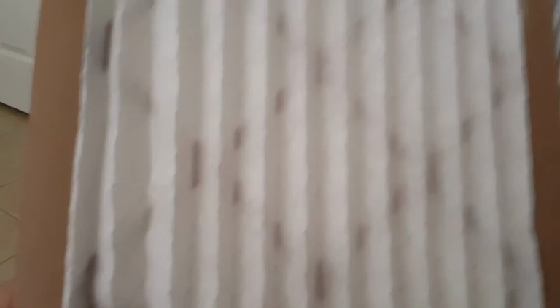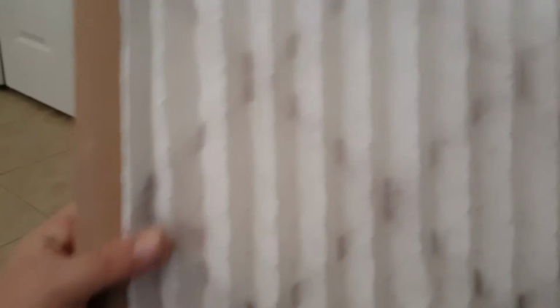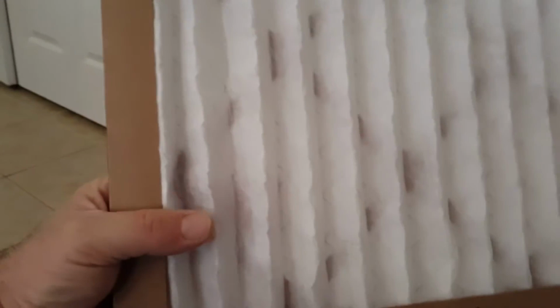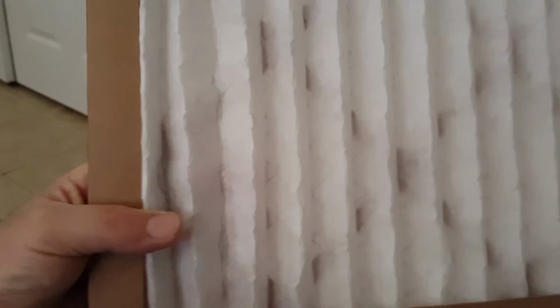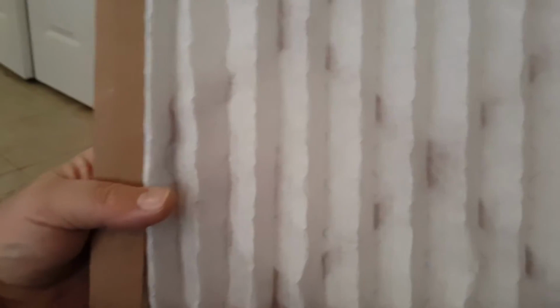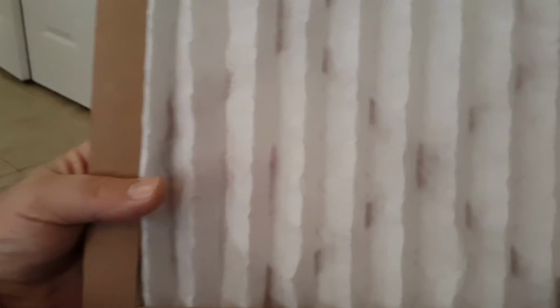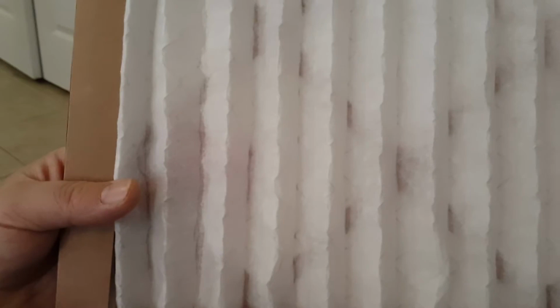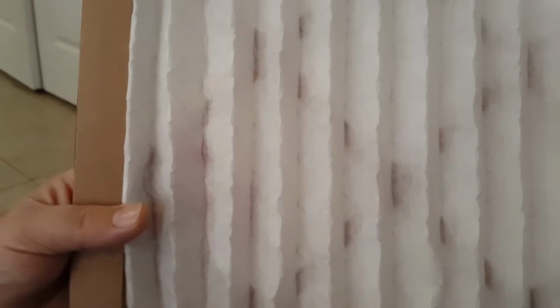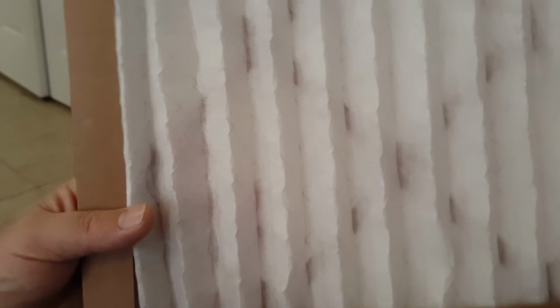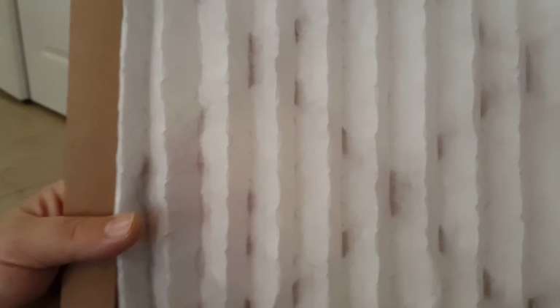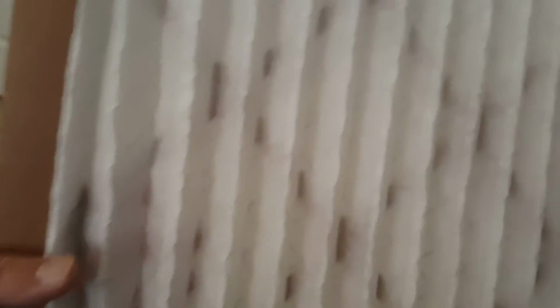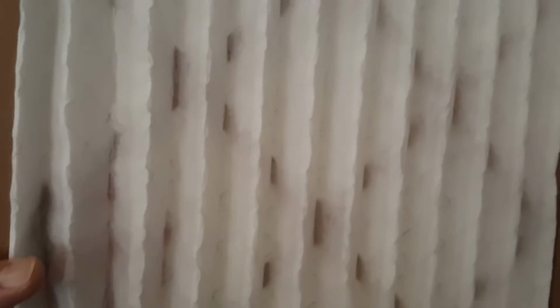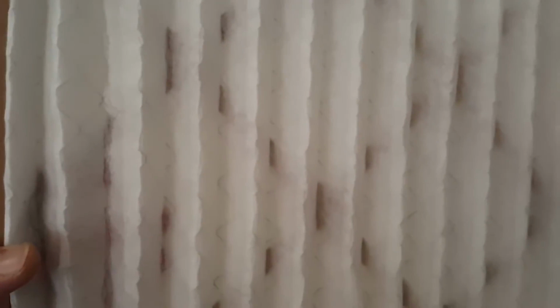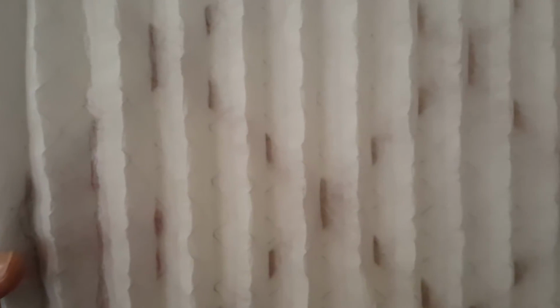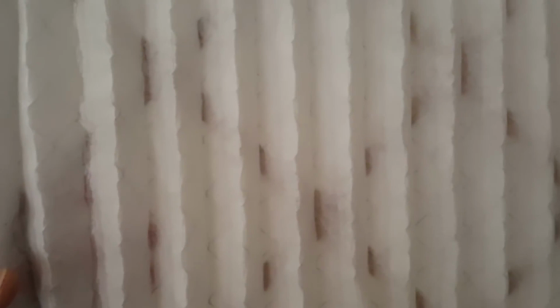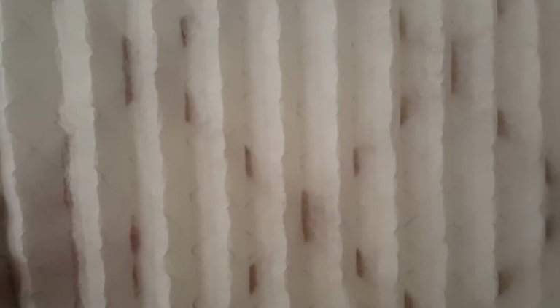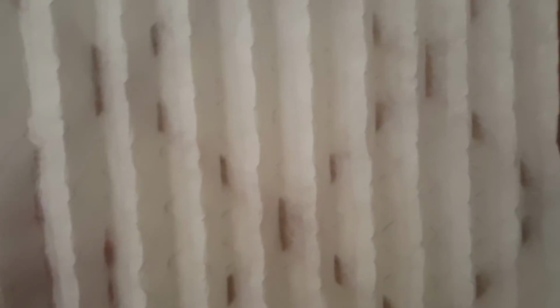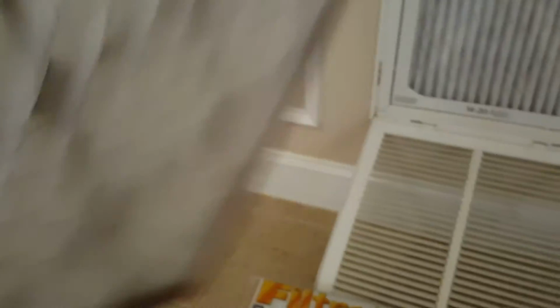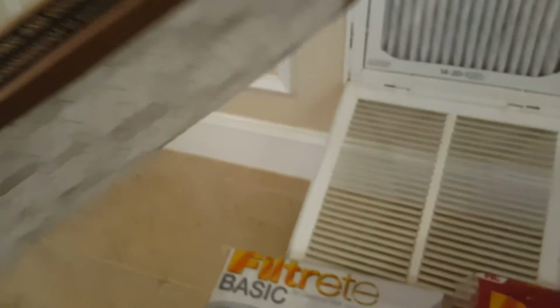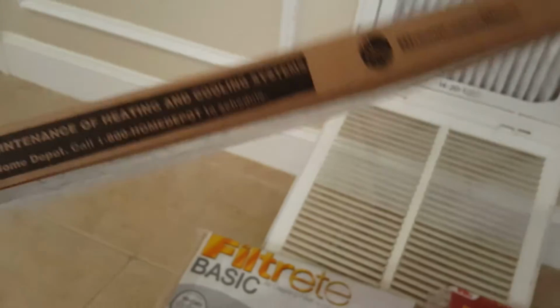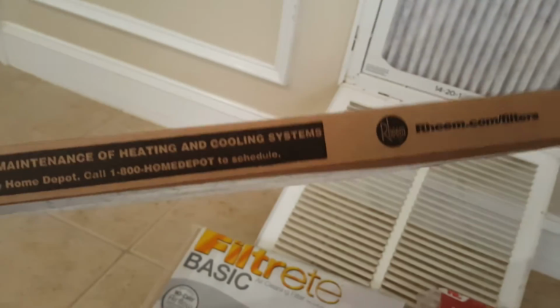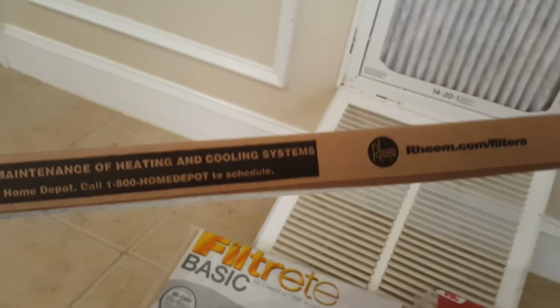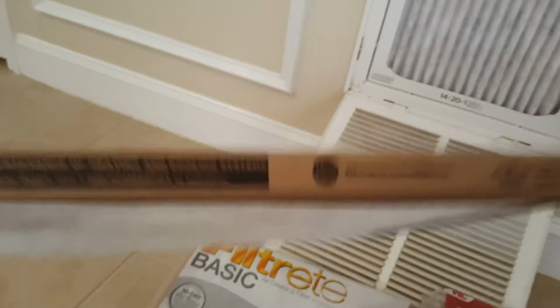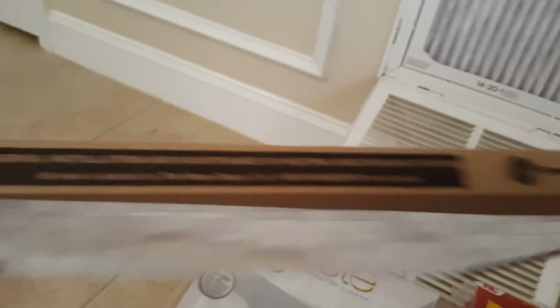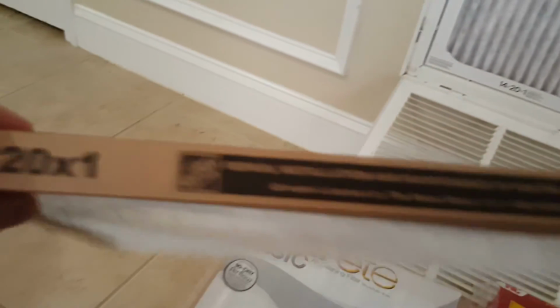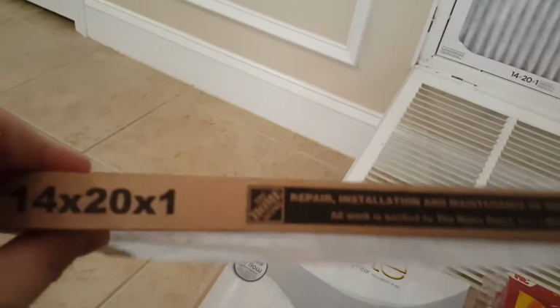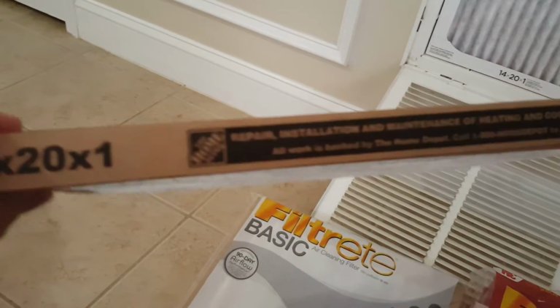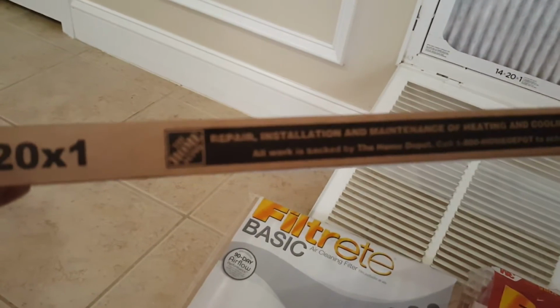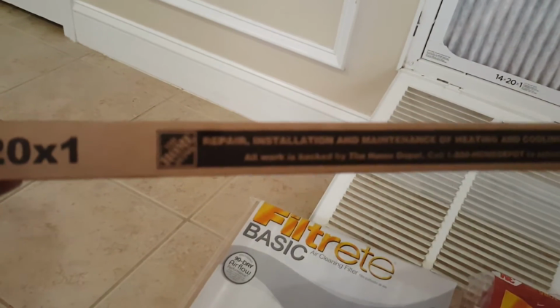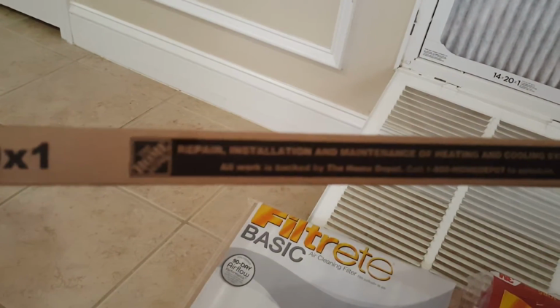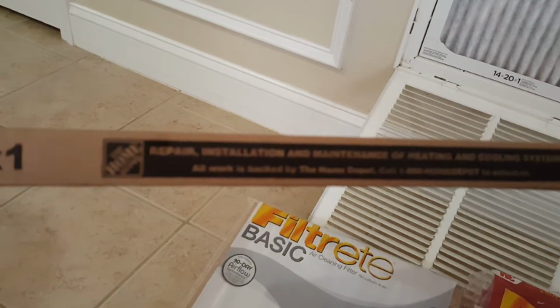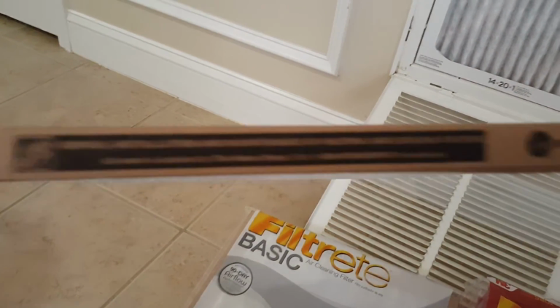This is another cheaper air filter — you can see my fingers through it. It's obviously a bit denser. This is one from Rheem, a Home Depot special.